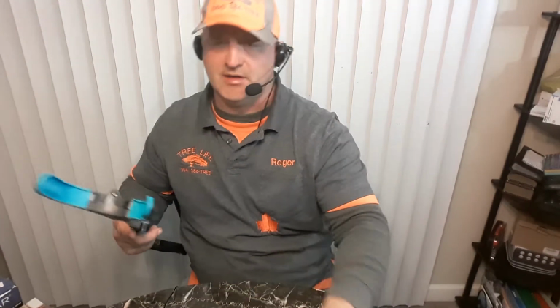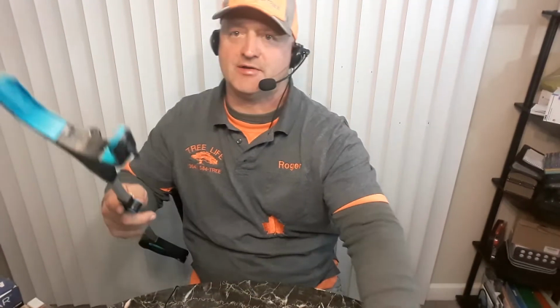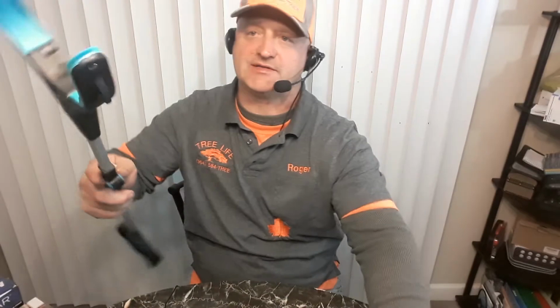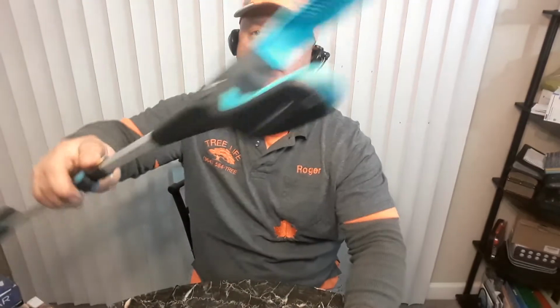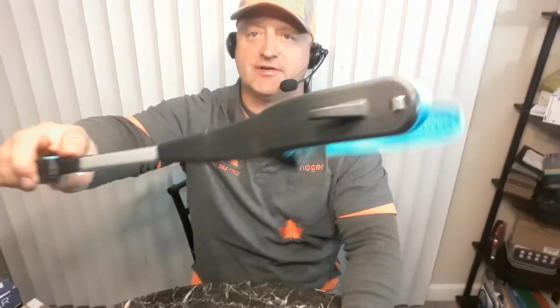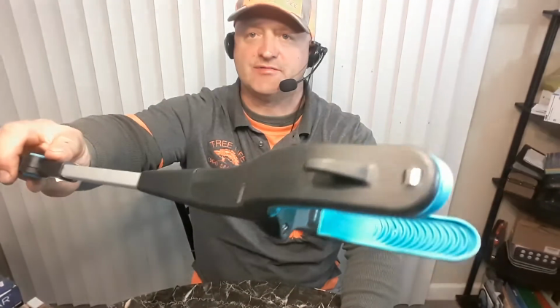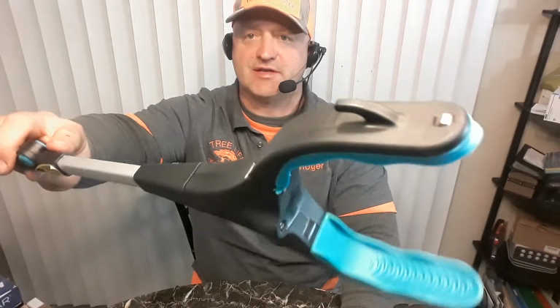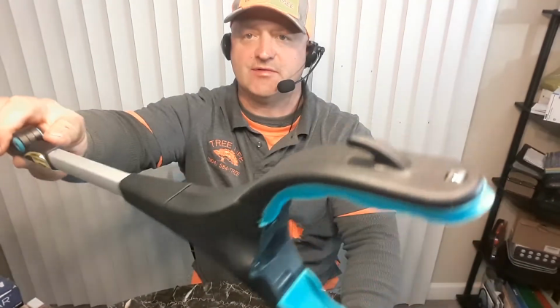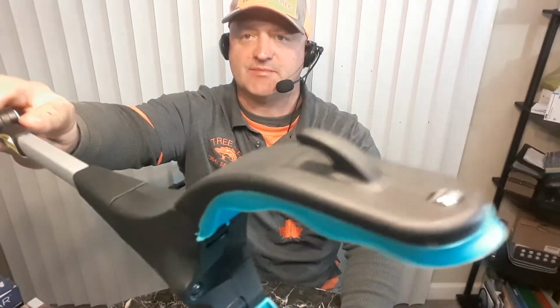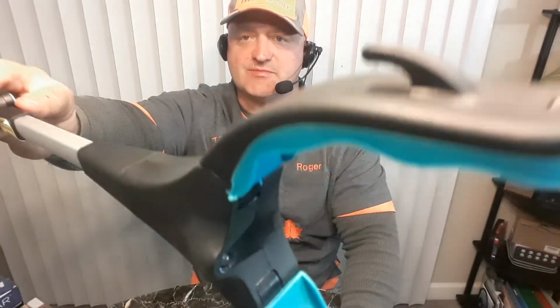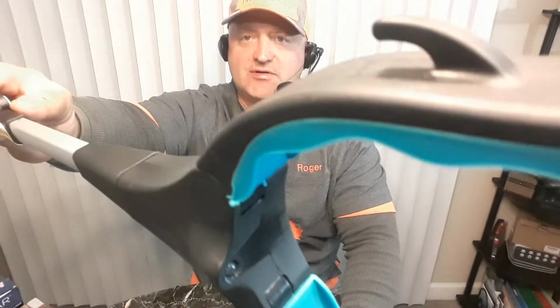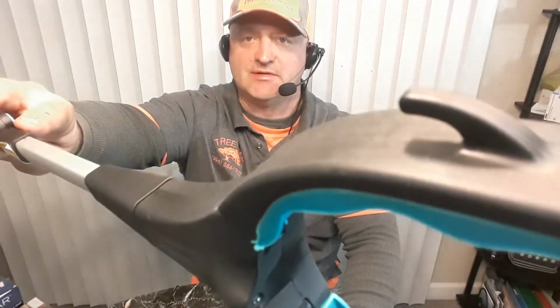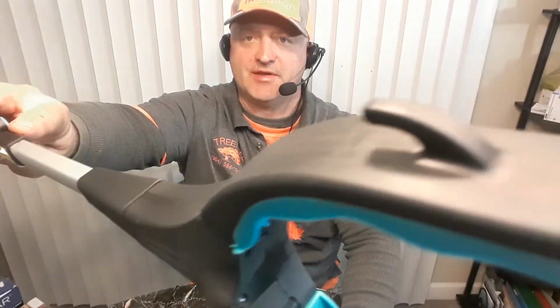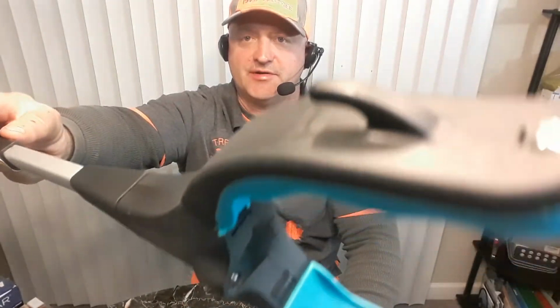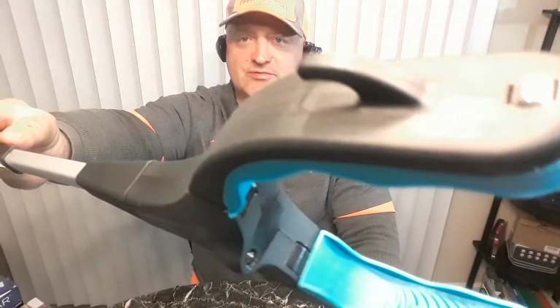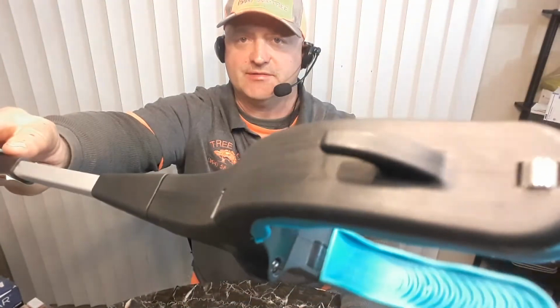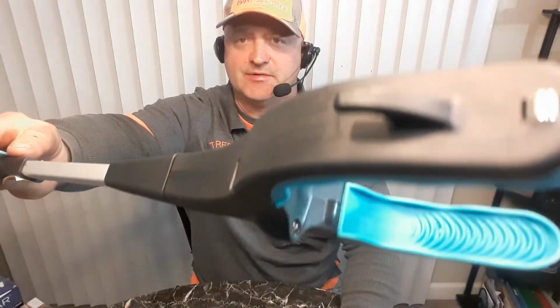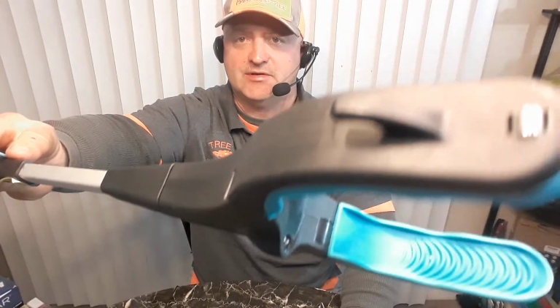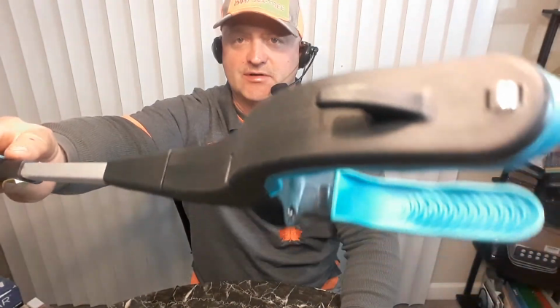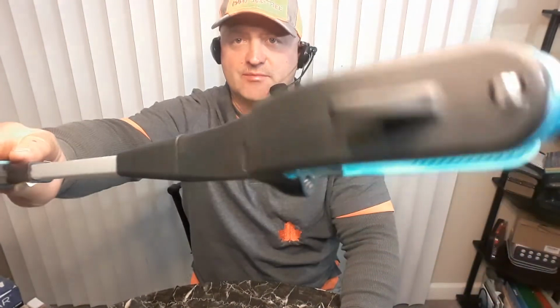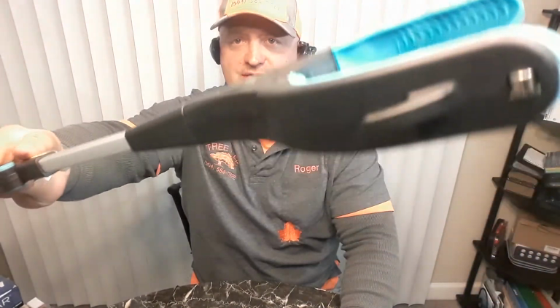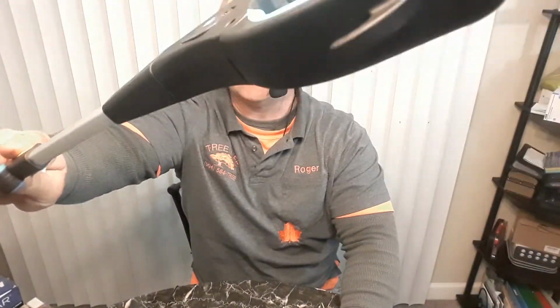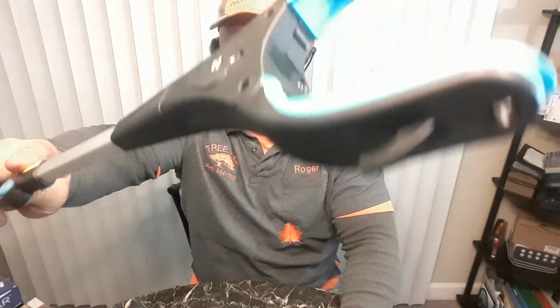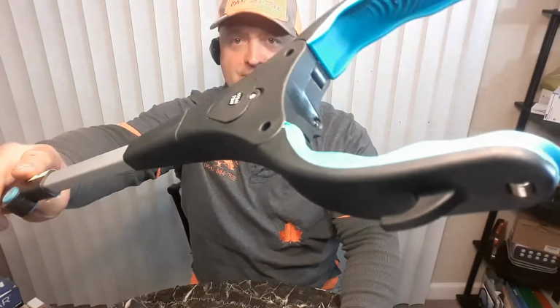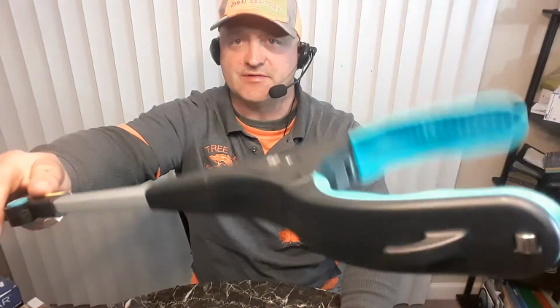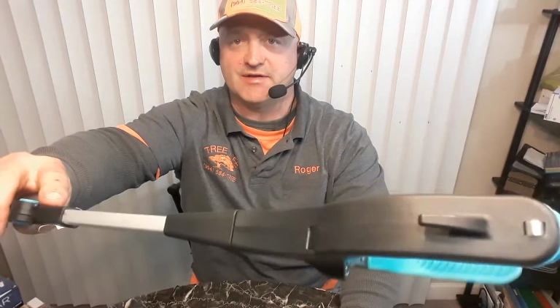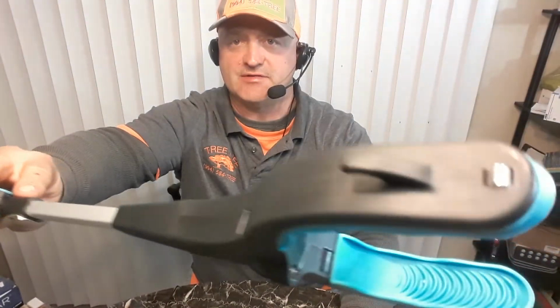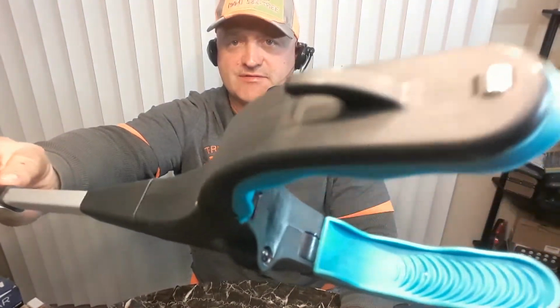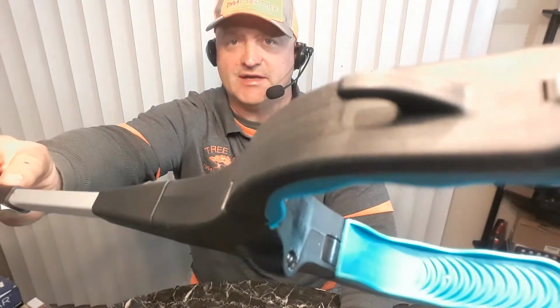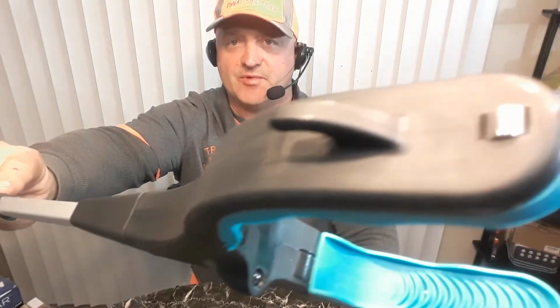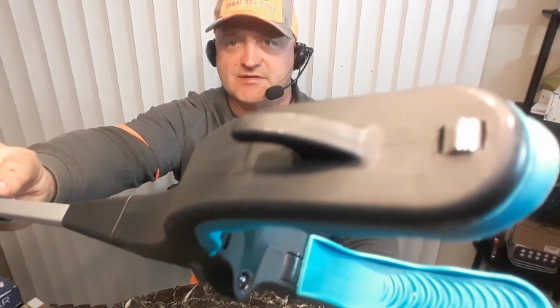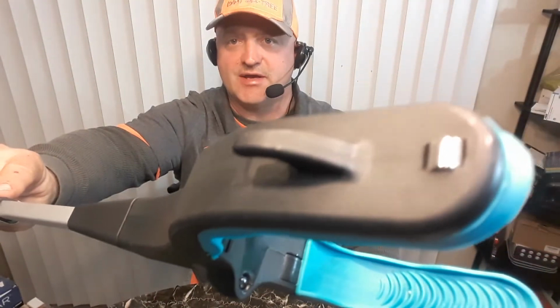It also has a little hook on it. So if you're trying to grab something small, they call it a jewelry hook, but I'm sure you could find a lot of uses for that right next to the magnet.